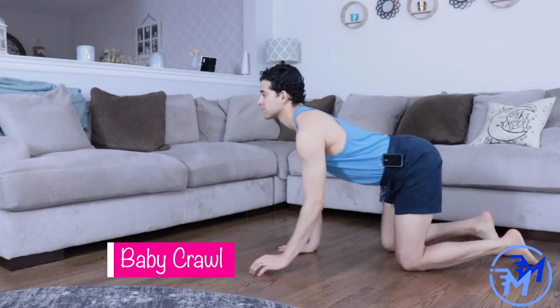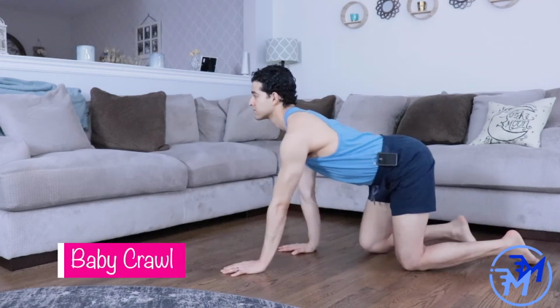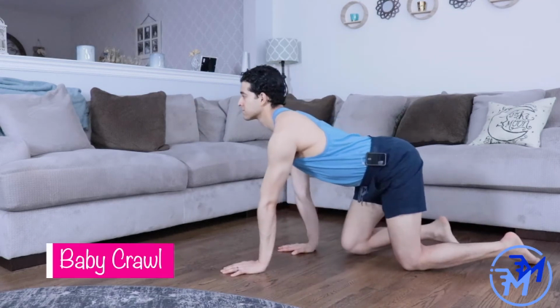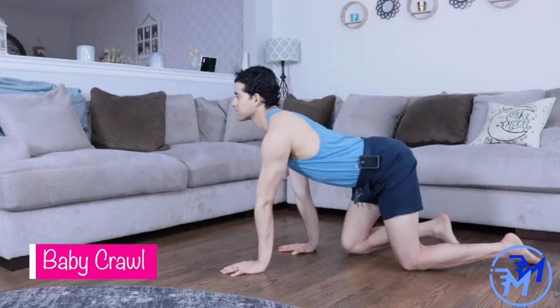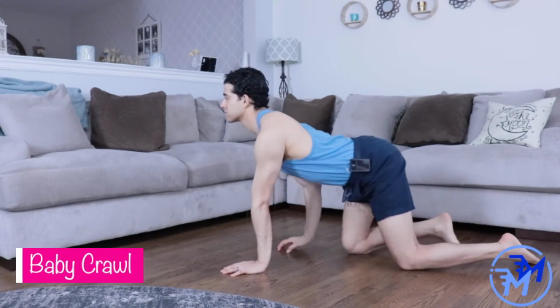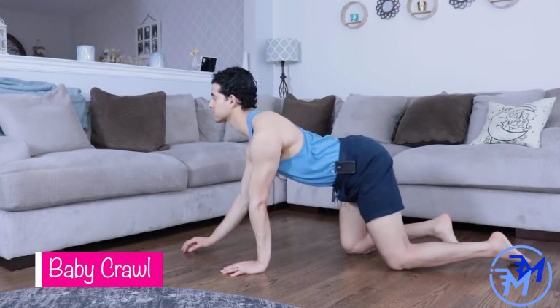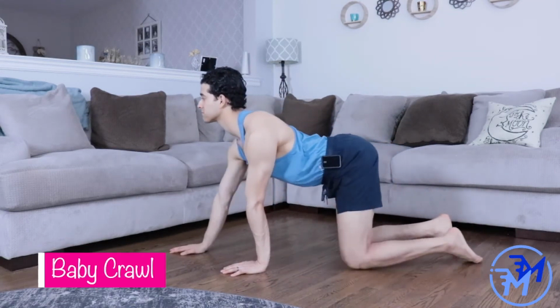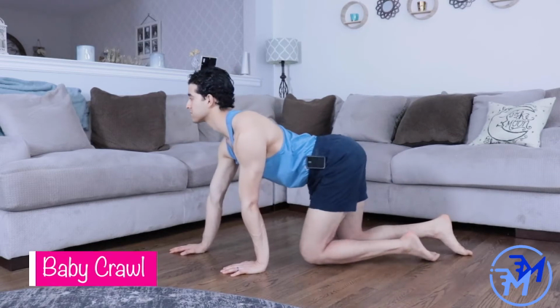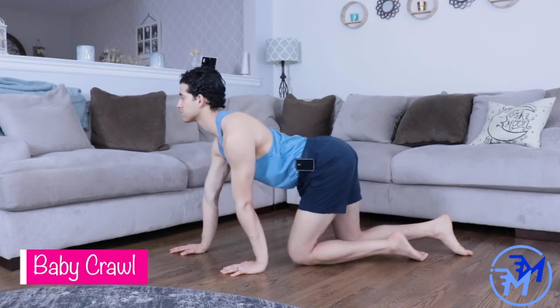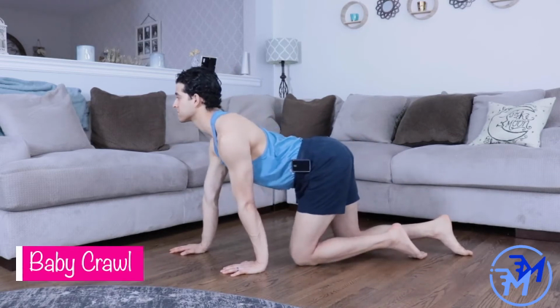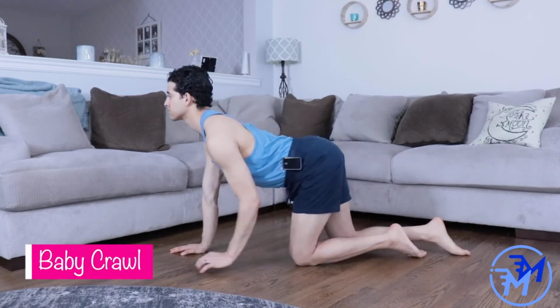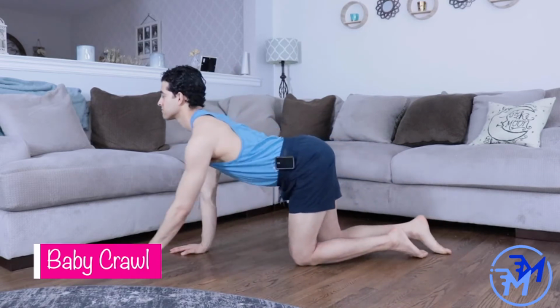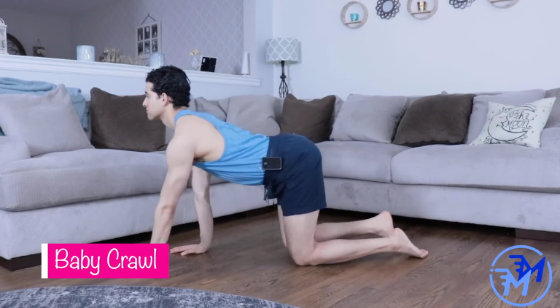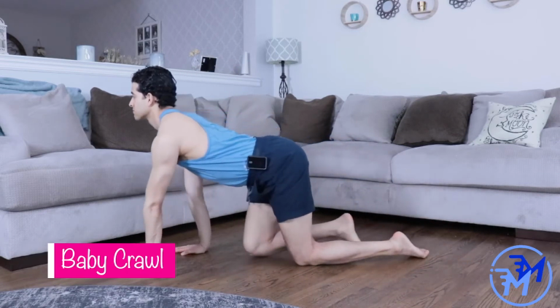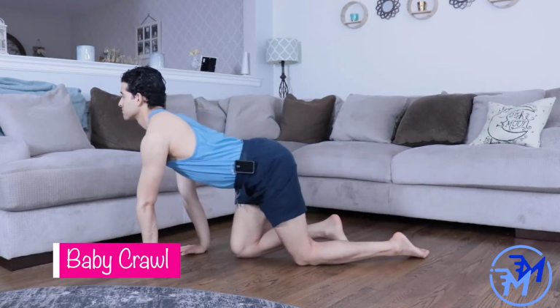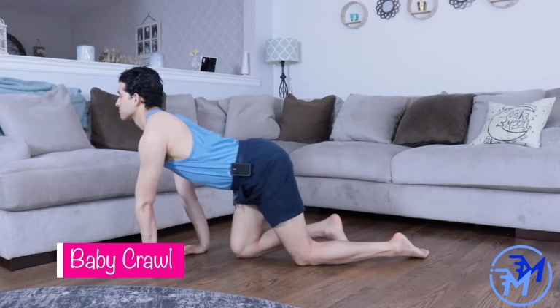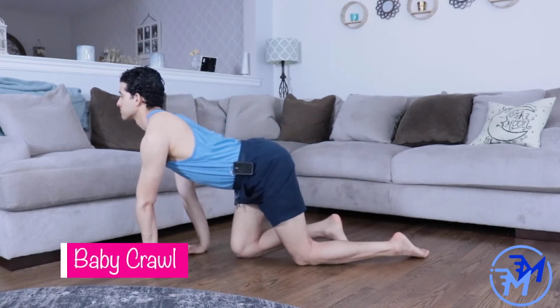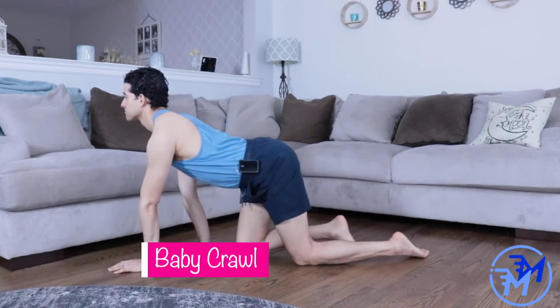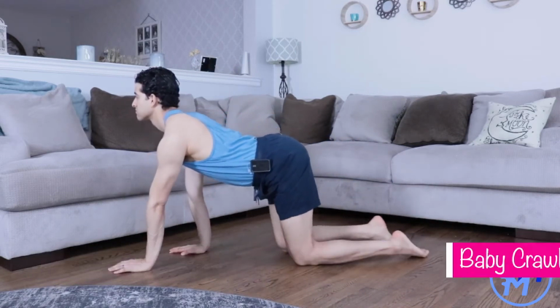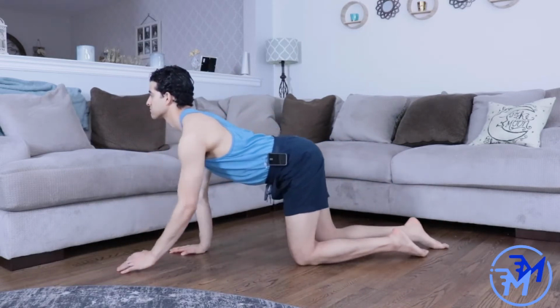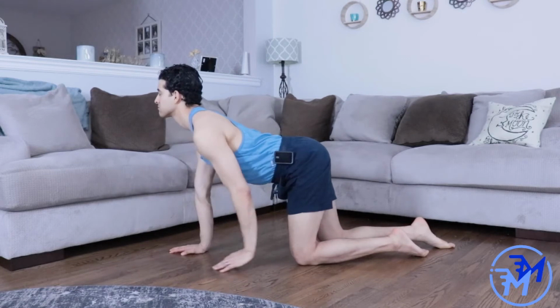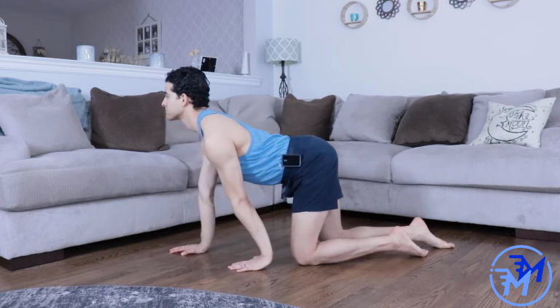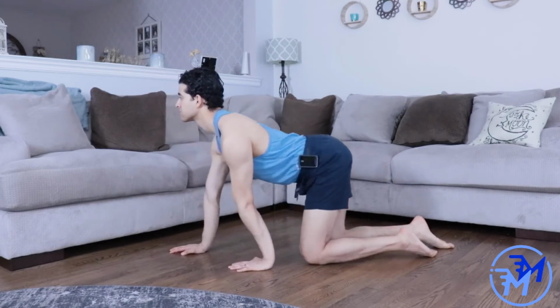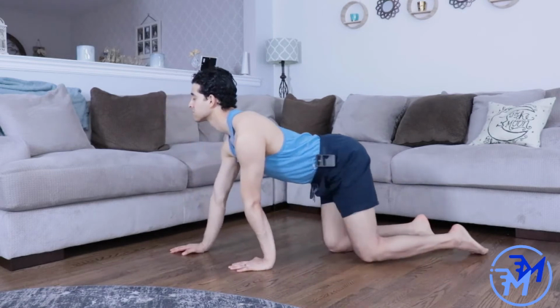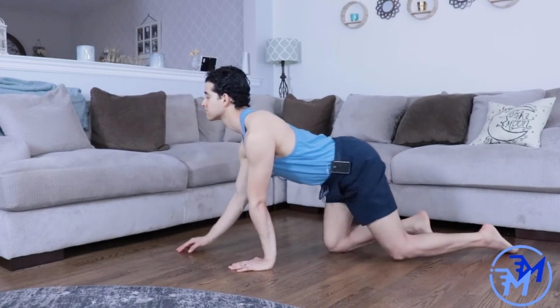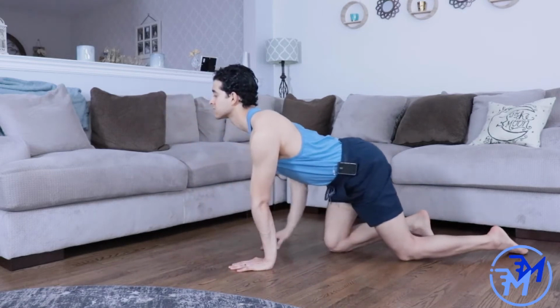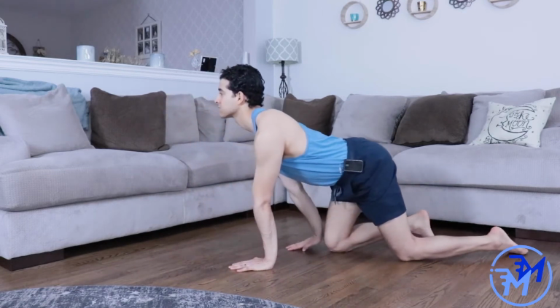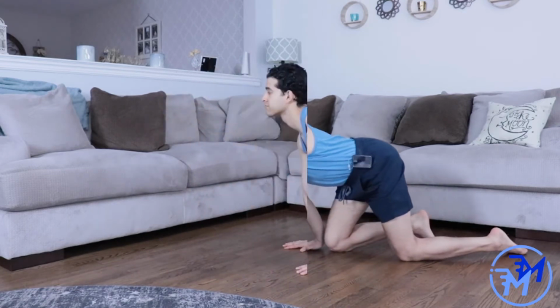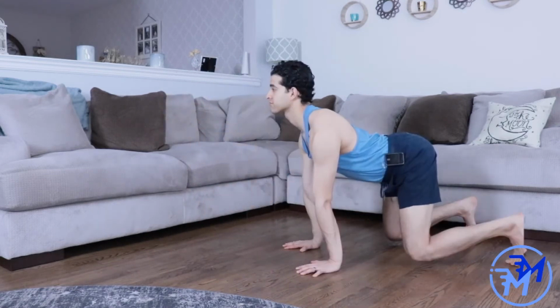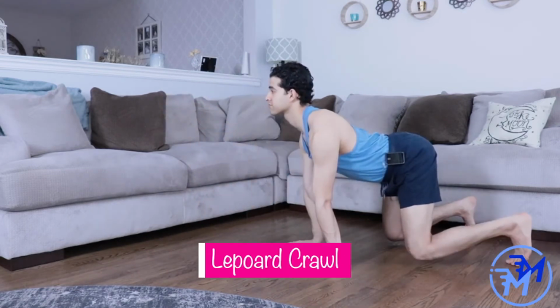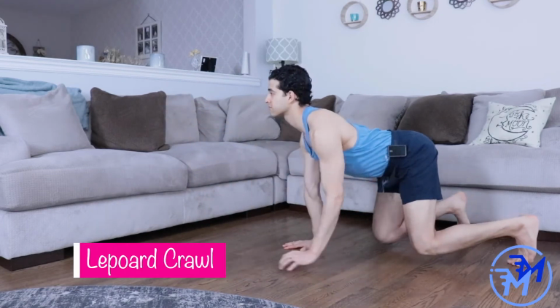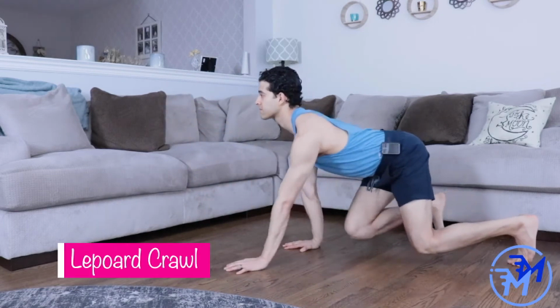During this baby crawl, we're going to be using the same shoulder blade action as the rocking. Pull the shoulder blades down and into your back pocket as you crawl forward, and push through the arms as you go in reverse.